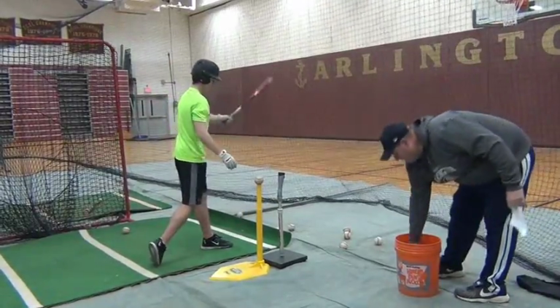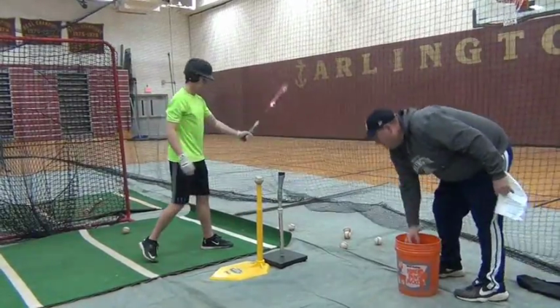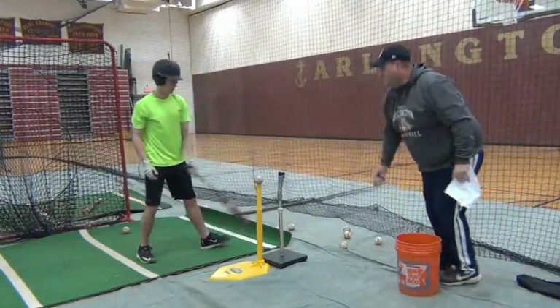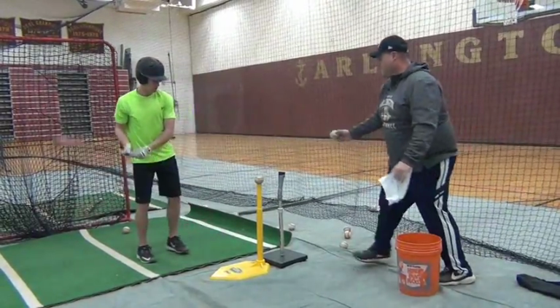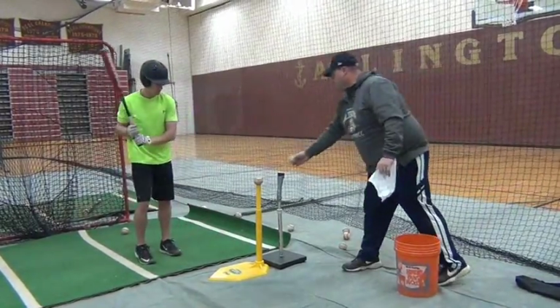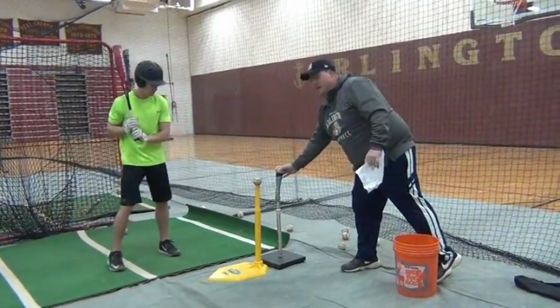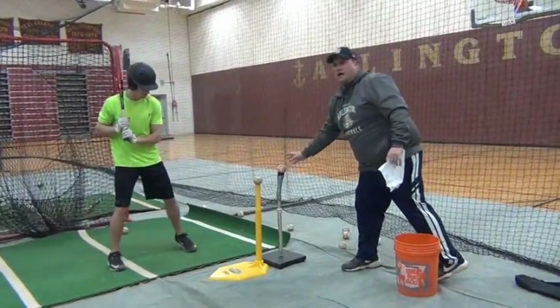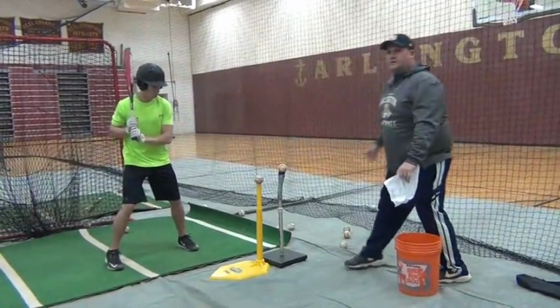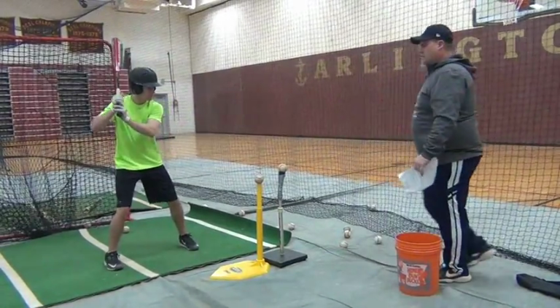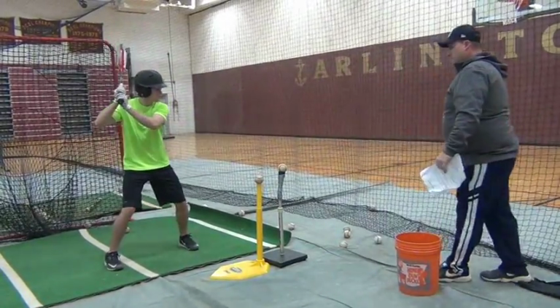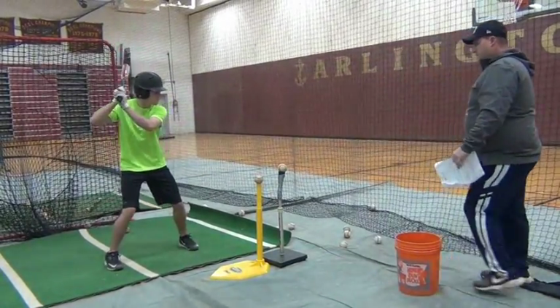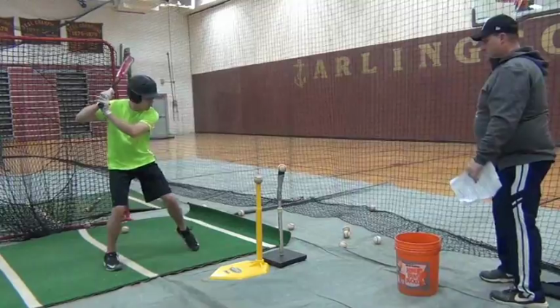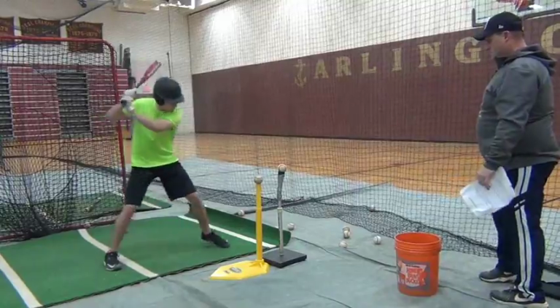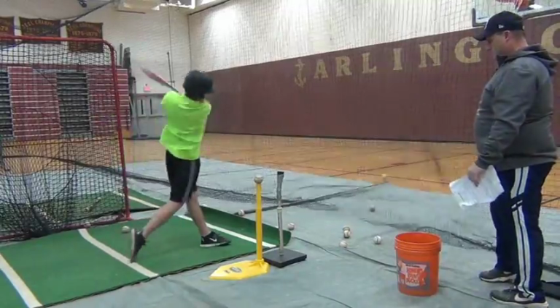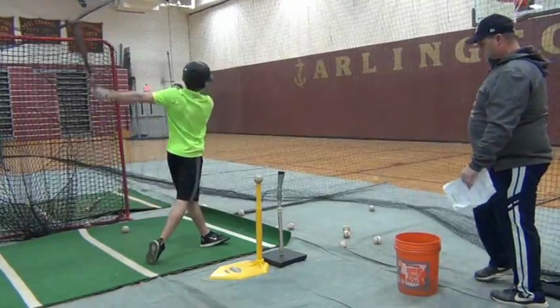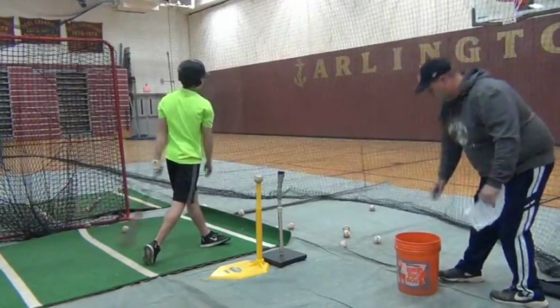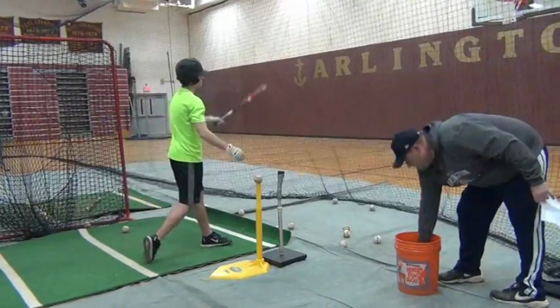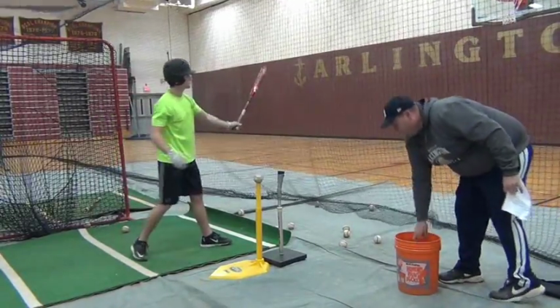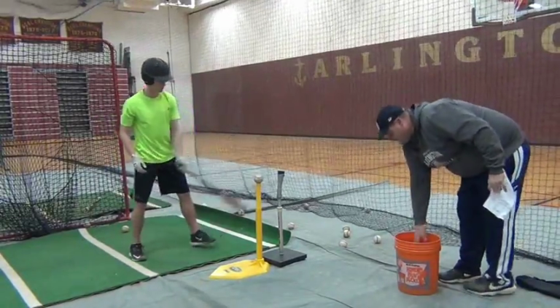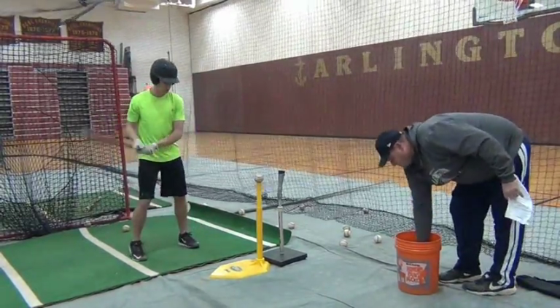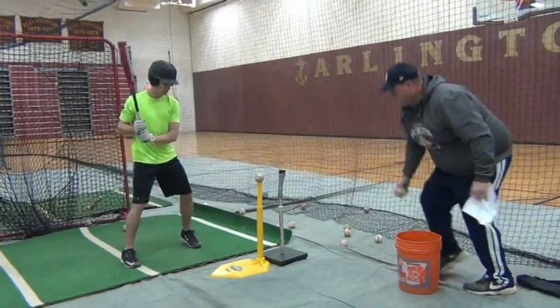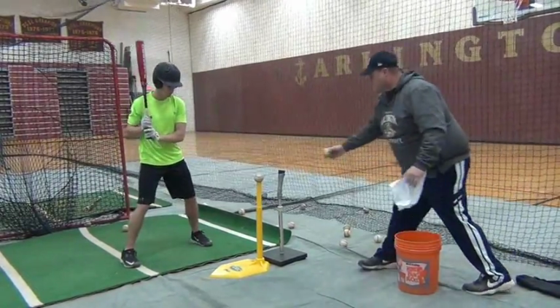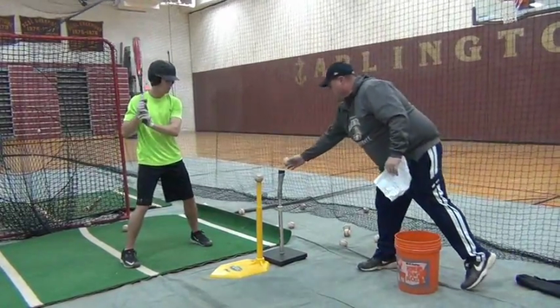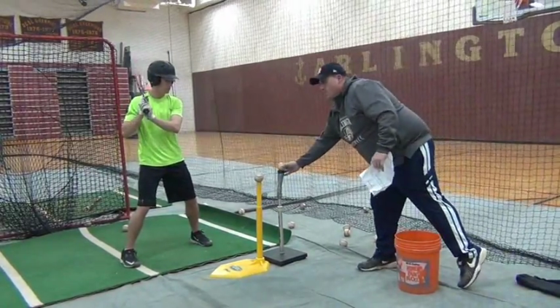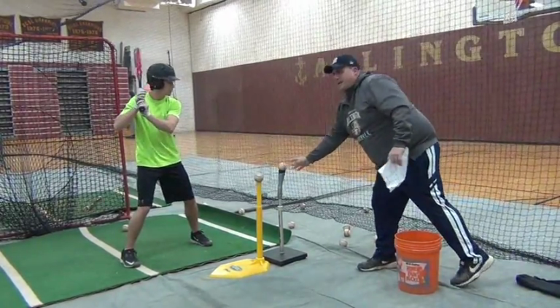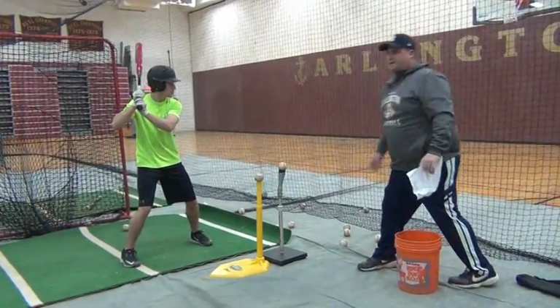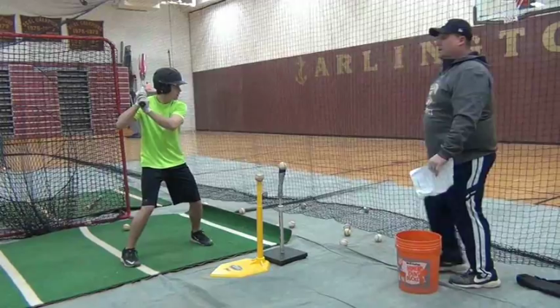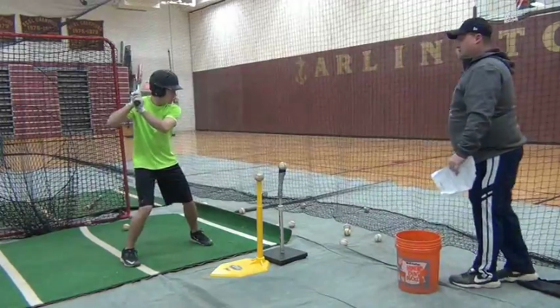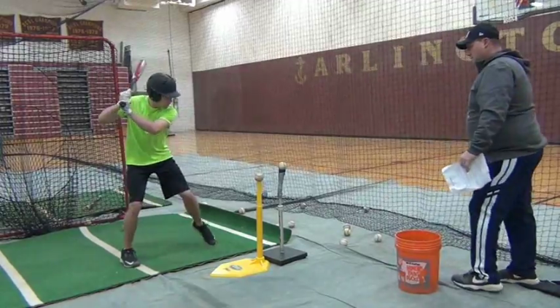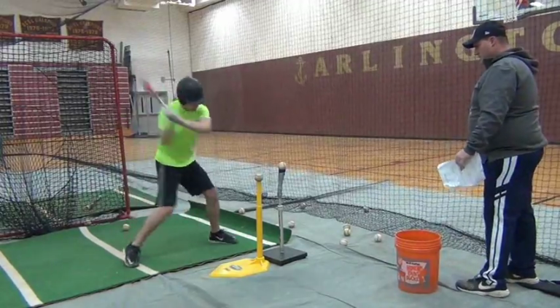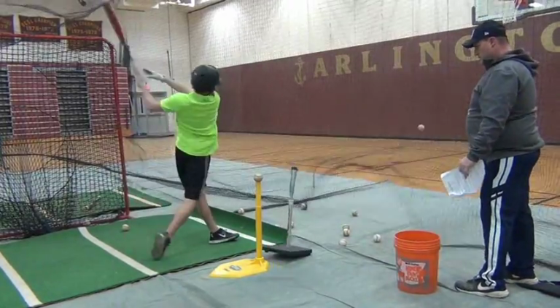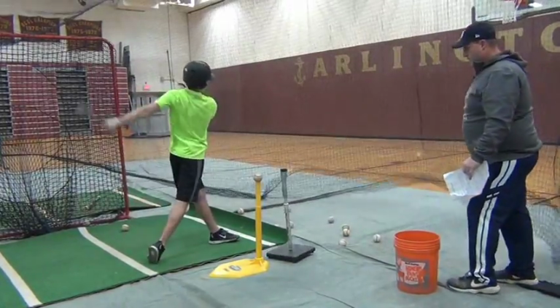Try to level off a little bit — instead of grounders, I want line drives. I think a little more bottom hand in the swing. Good.